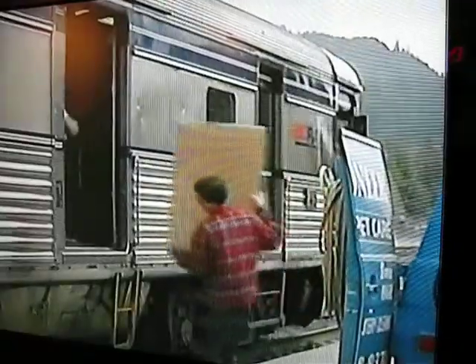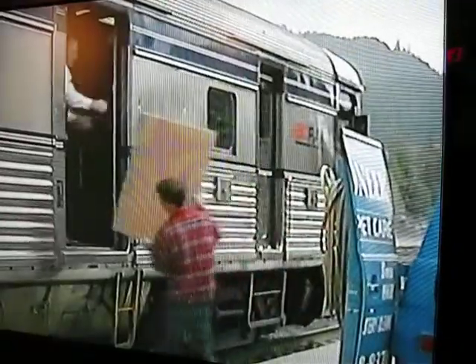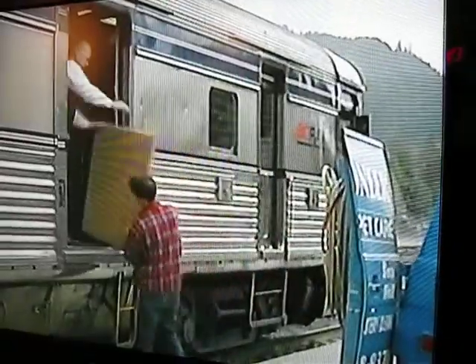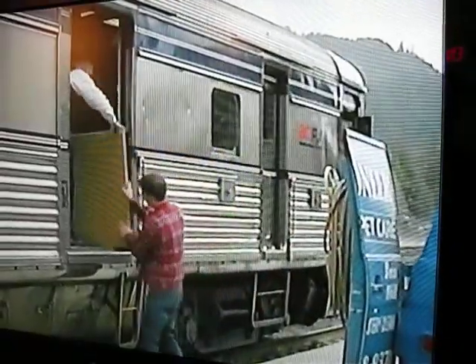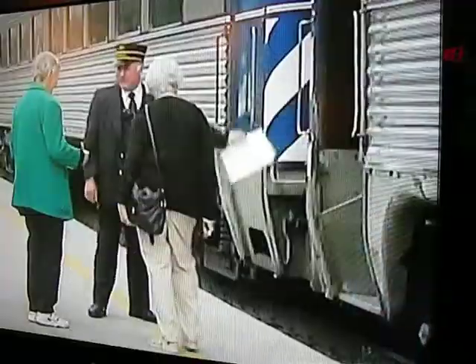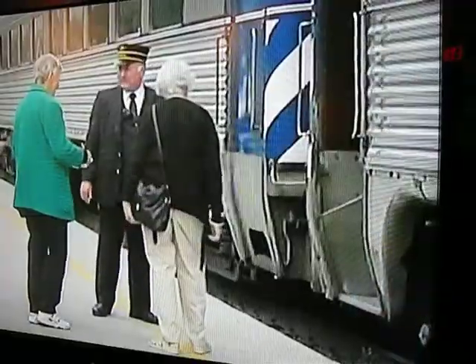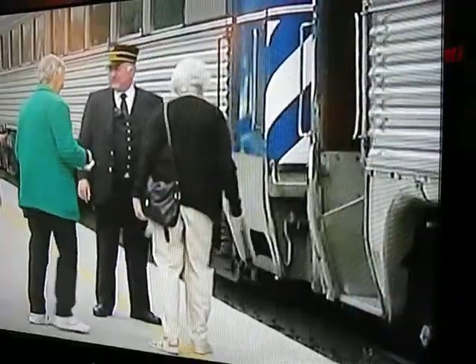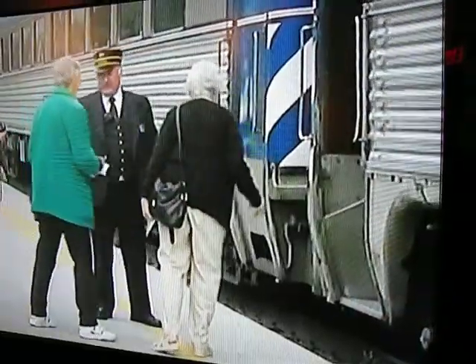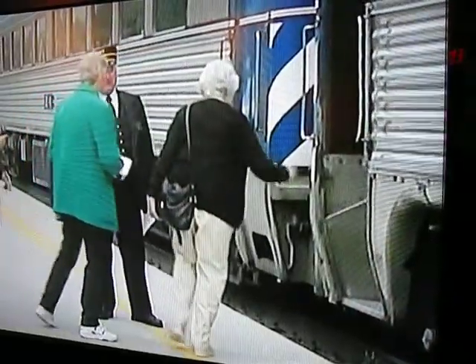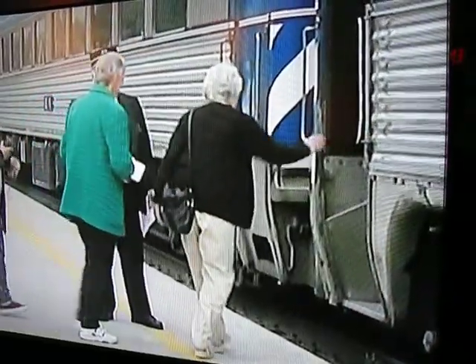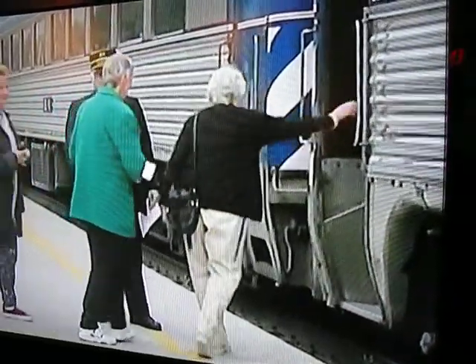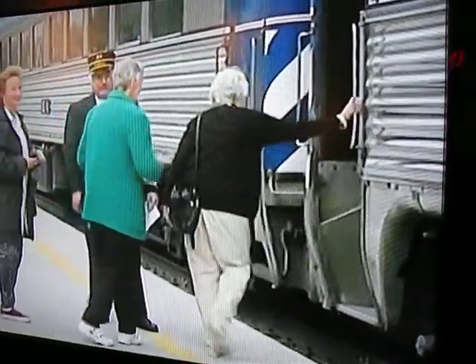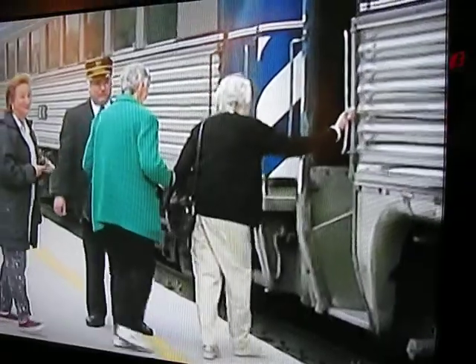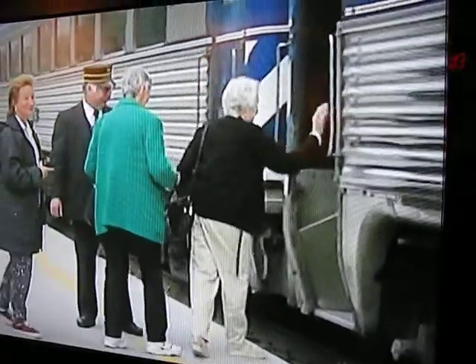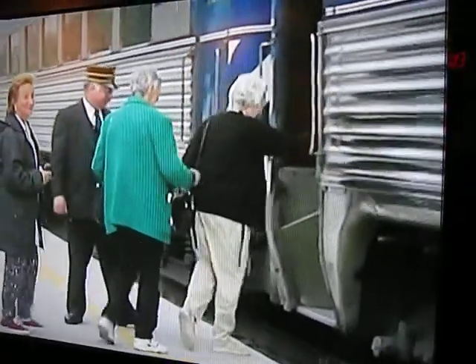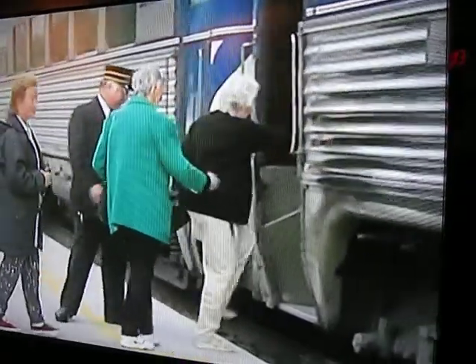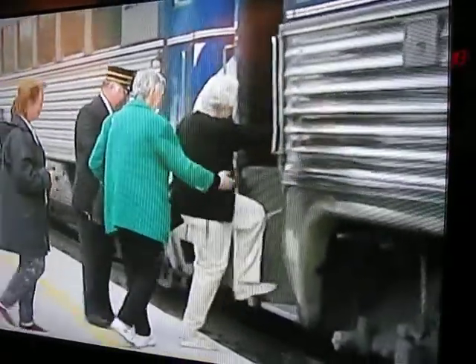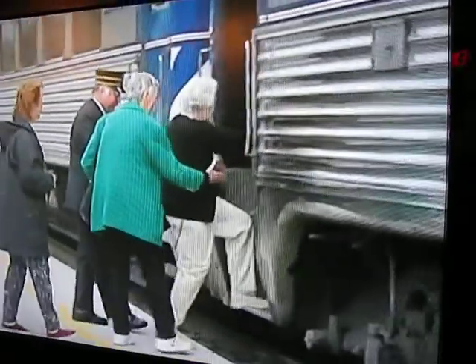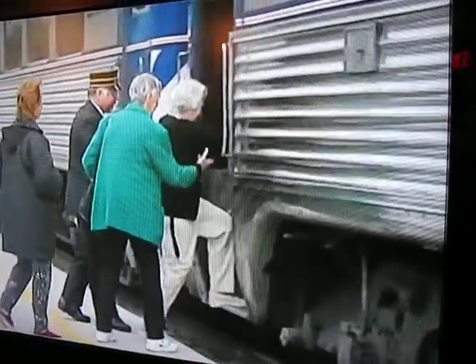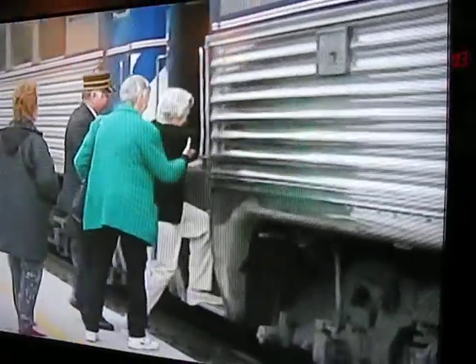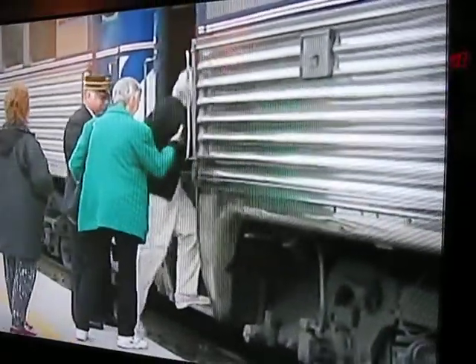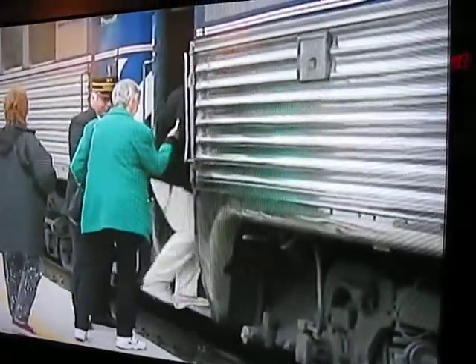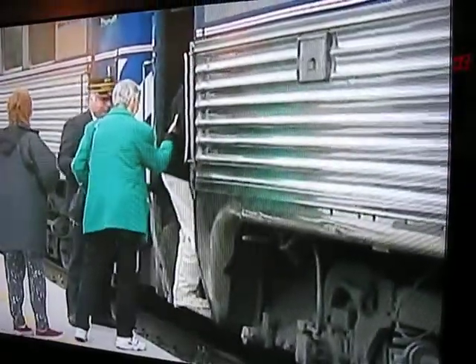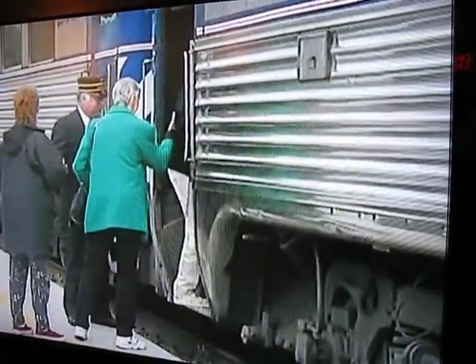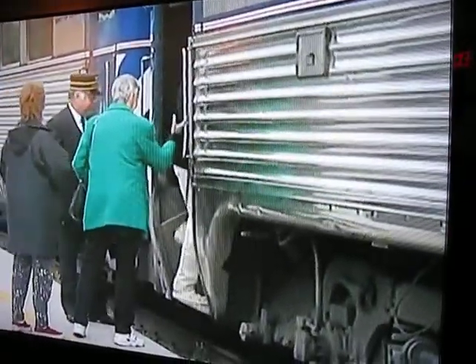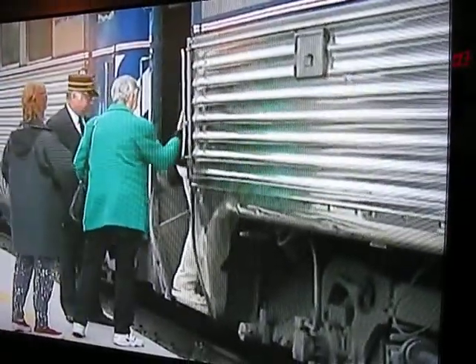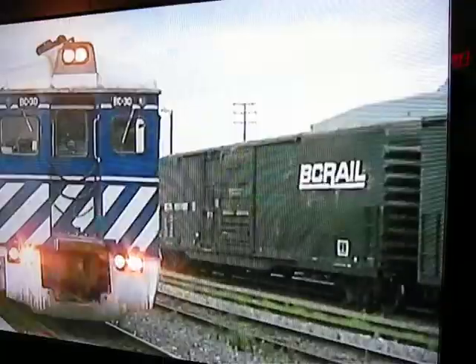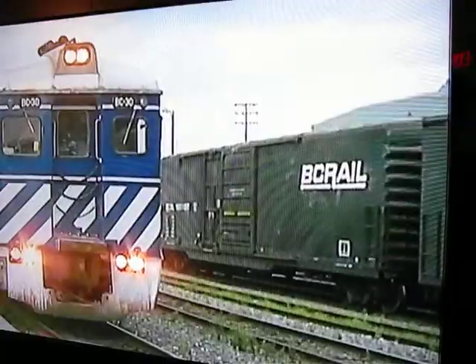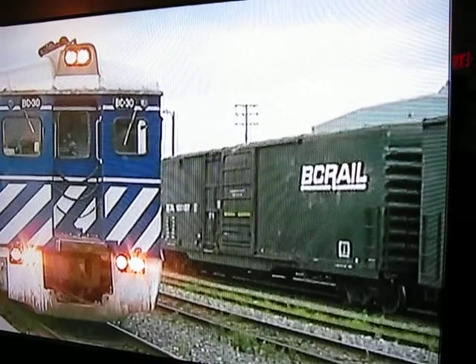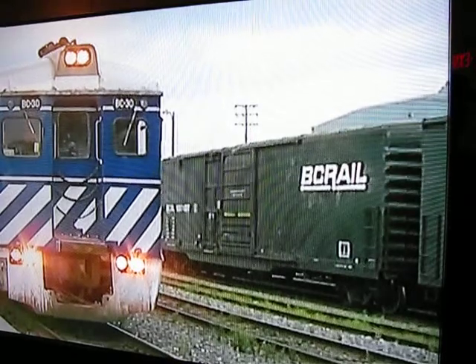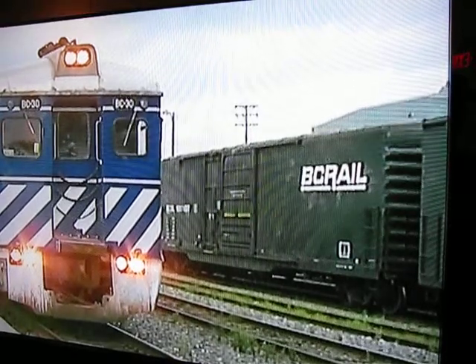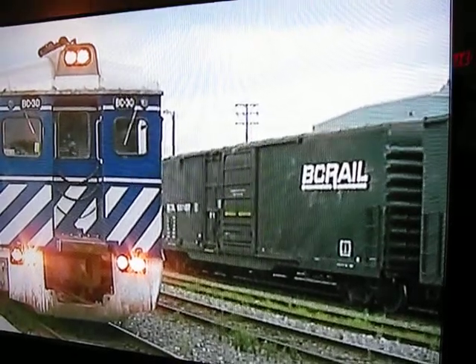Parcels are loaded into the baggage compartment of the RDC-3, and more passengers prepare to board the train. The highball sign is given, and the engineer promptly gets the train underway.